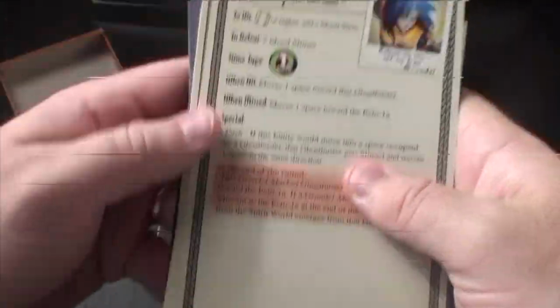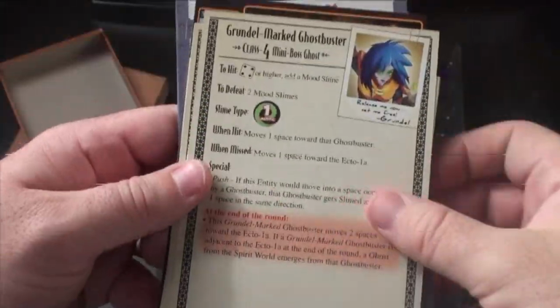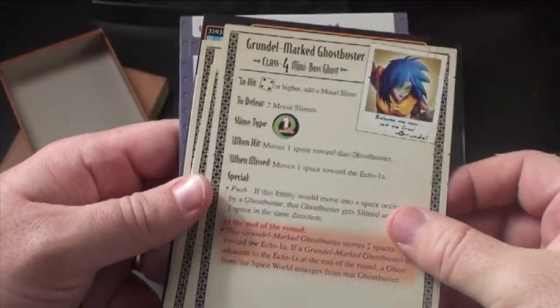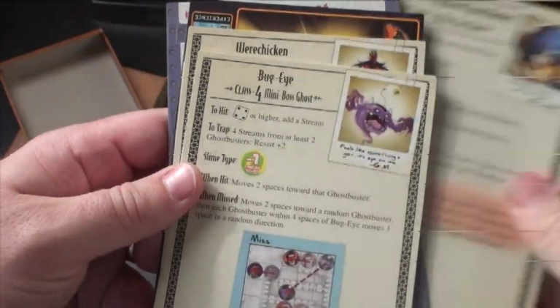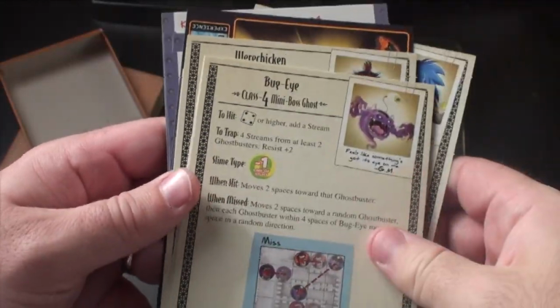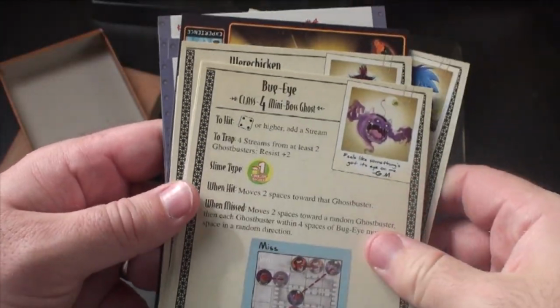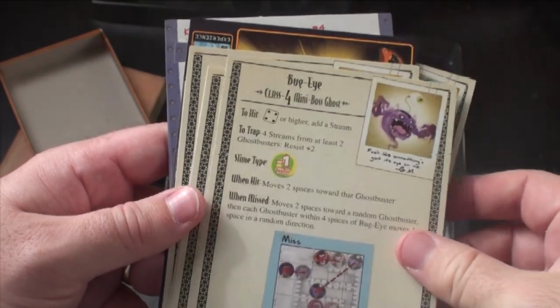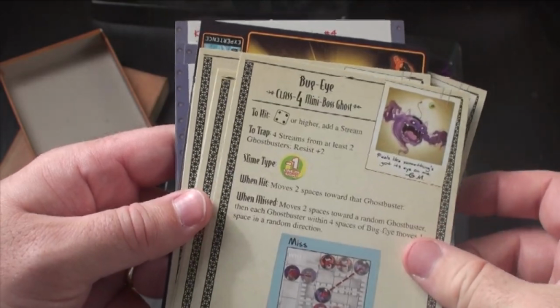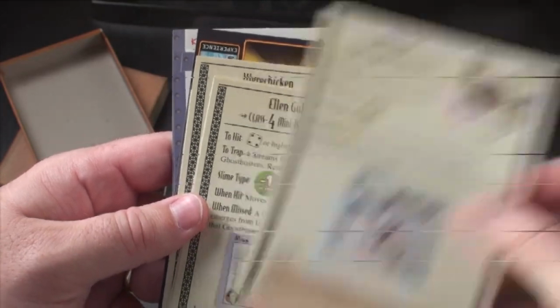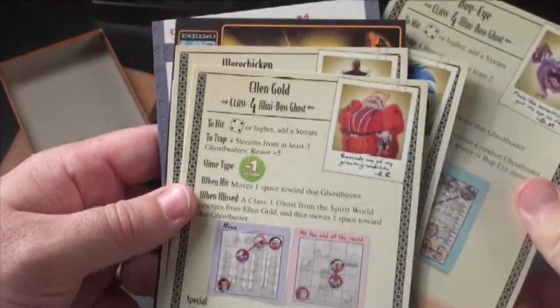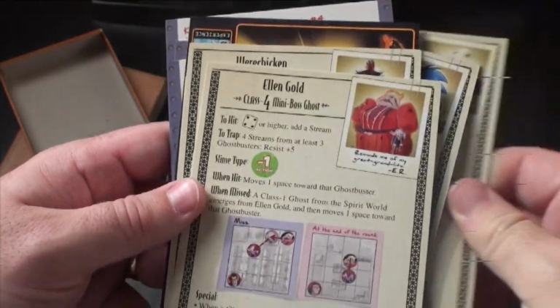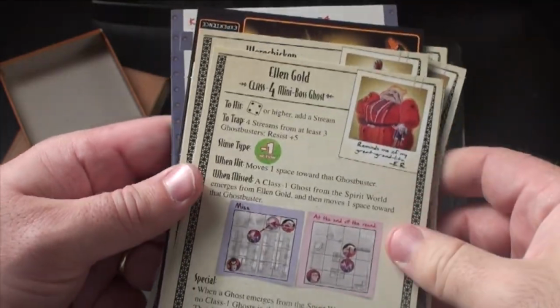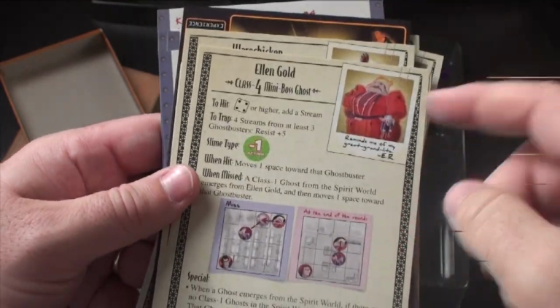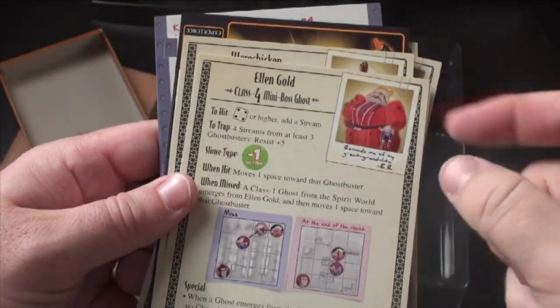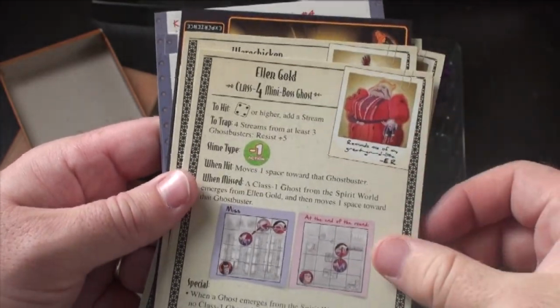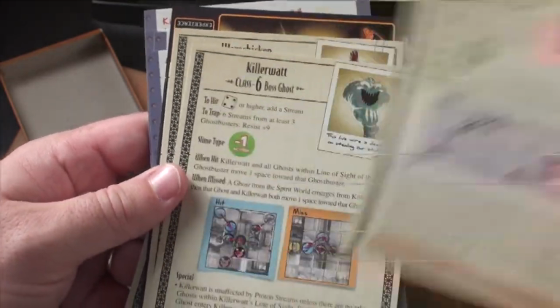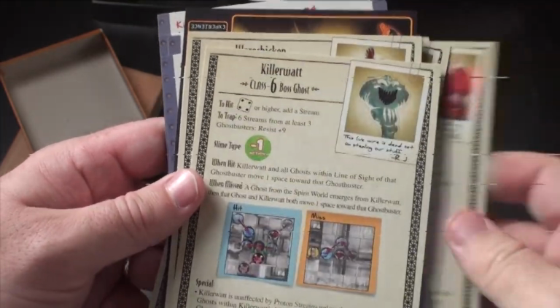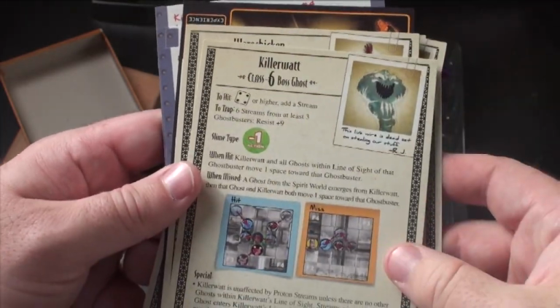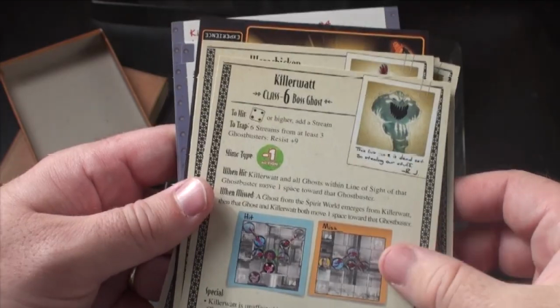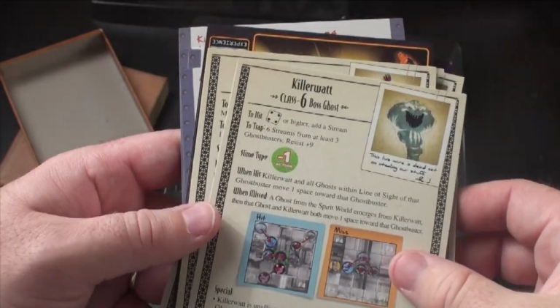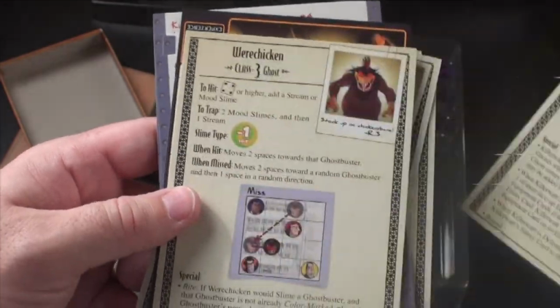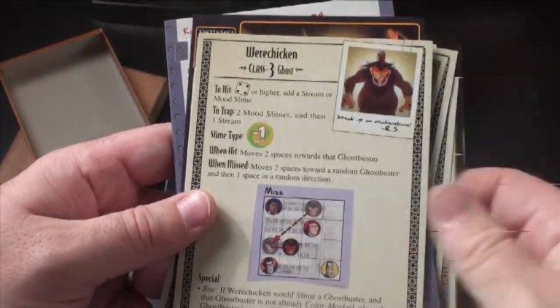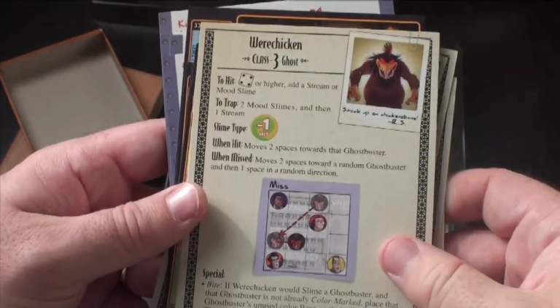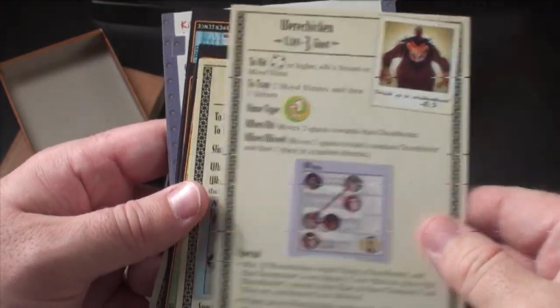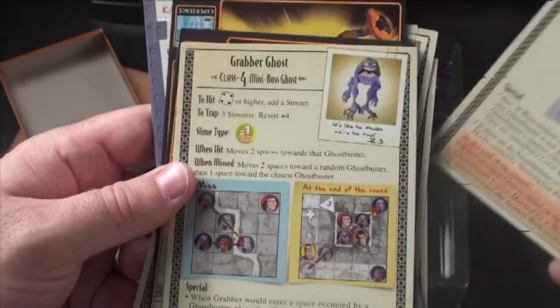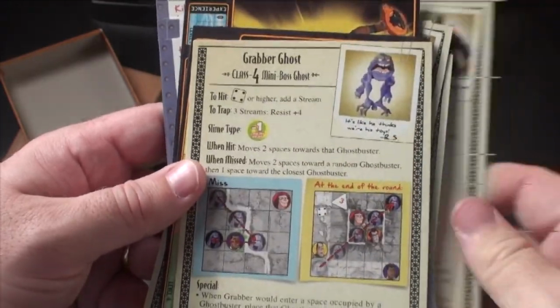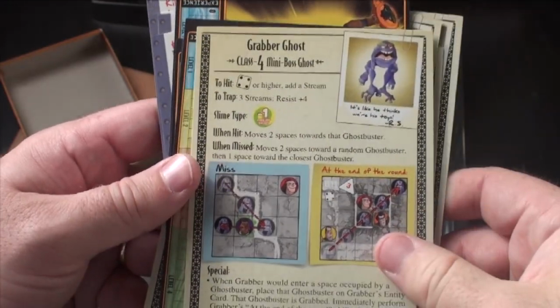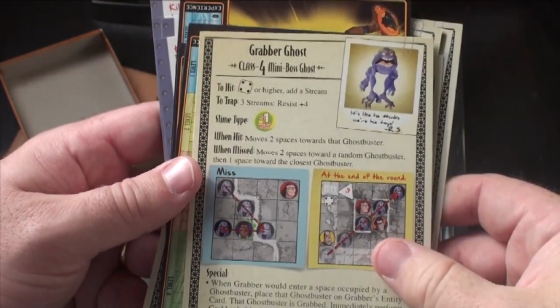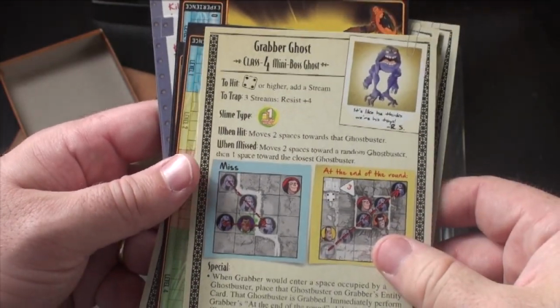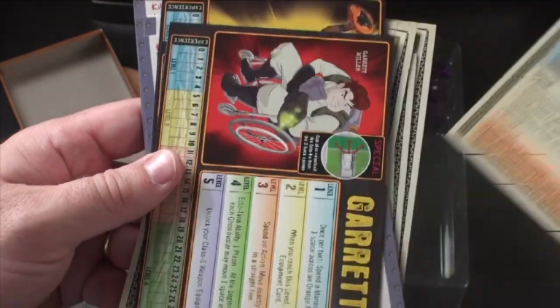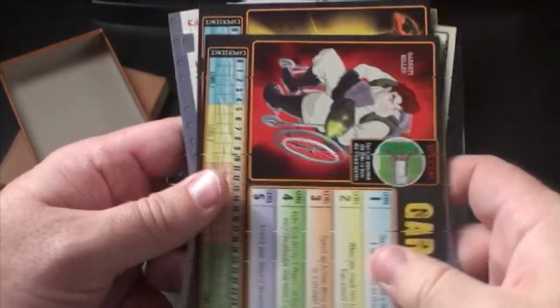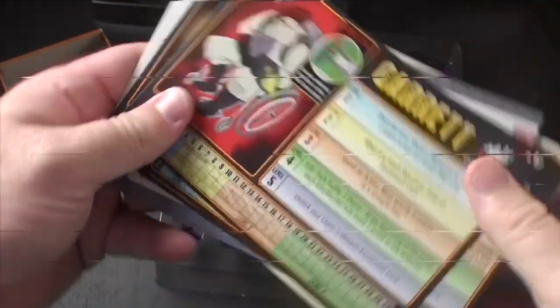The monsters included are: Grundle Marked Ghostbuster, who's a mini boss; Bug Eye, who's a class four; Ellen Gold, which I like a lot, class four; Killer Watt, which is a class six; Wear Chicken, which is a class three; and the Grabber Ghost, which is a class four. So that's what you're going to get in this little package.